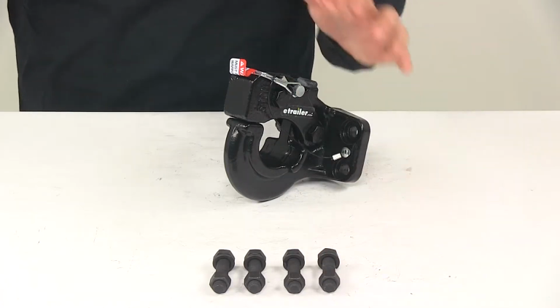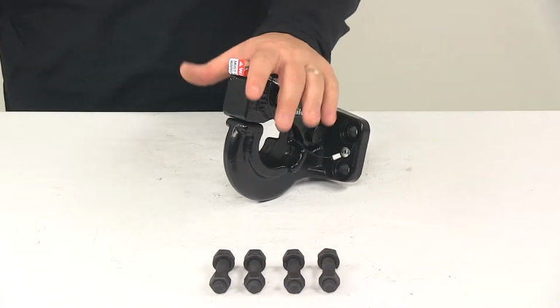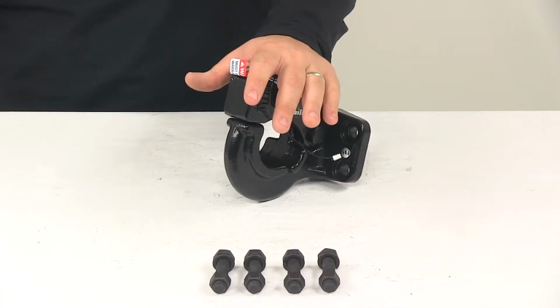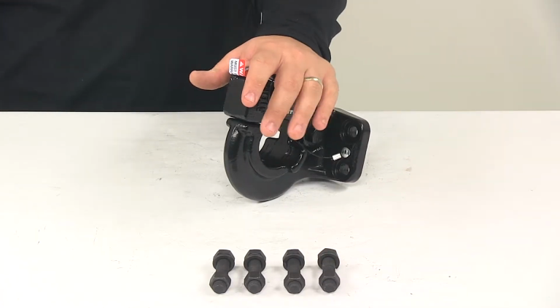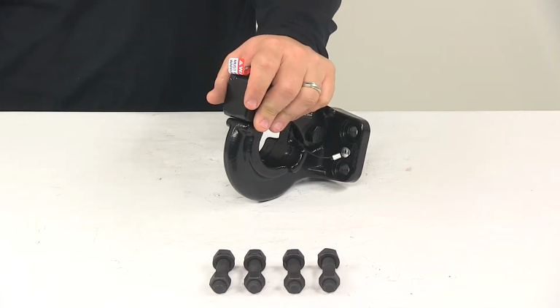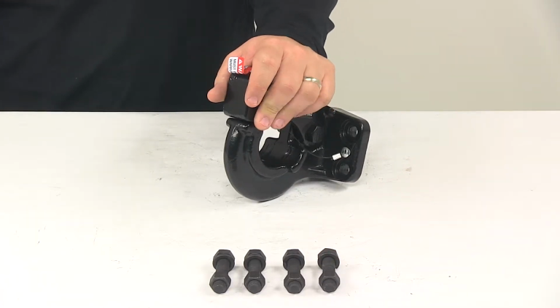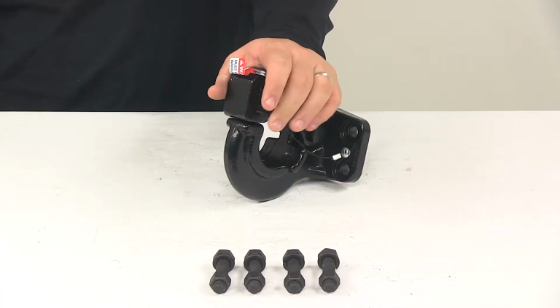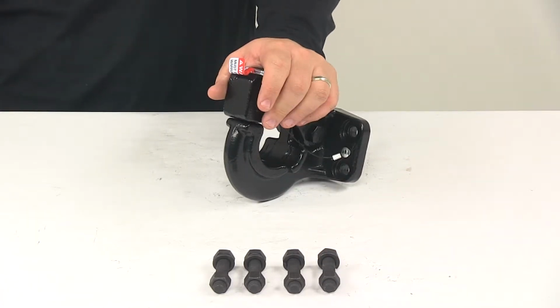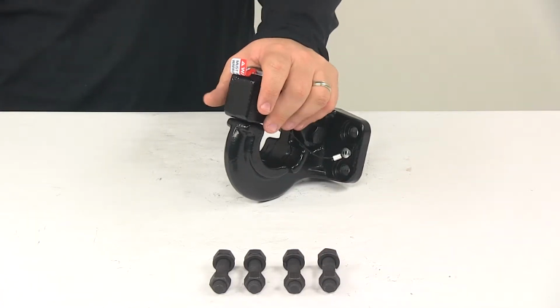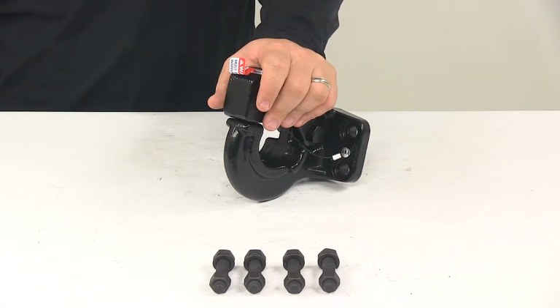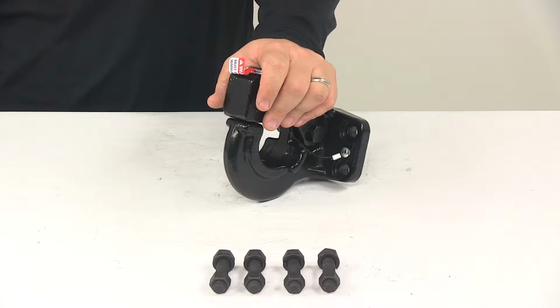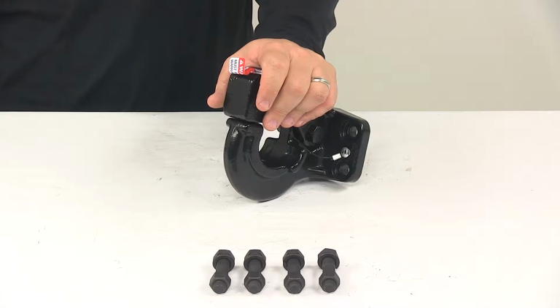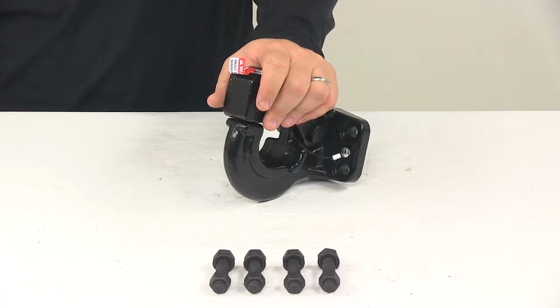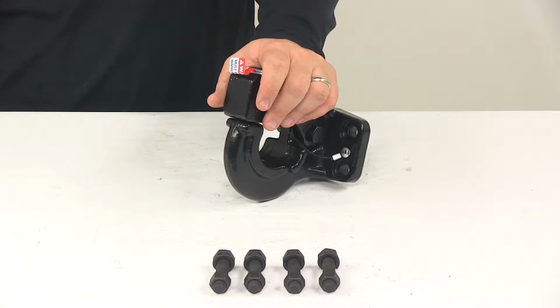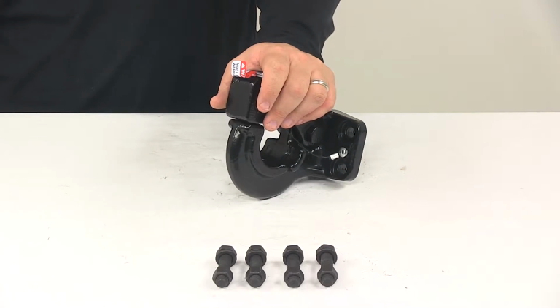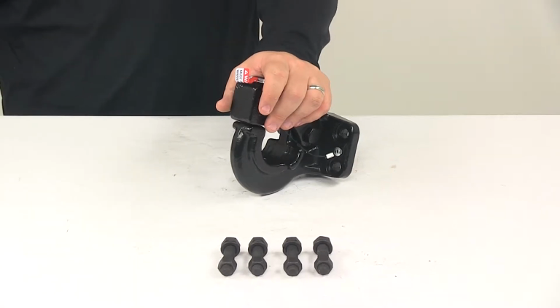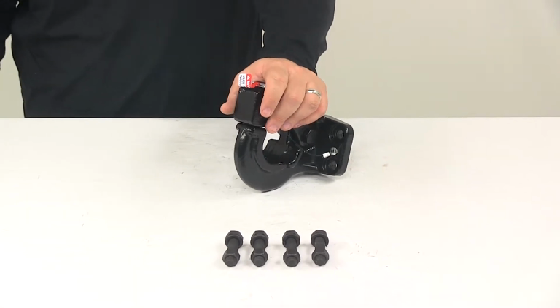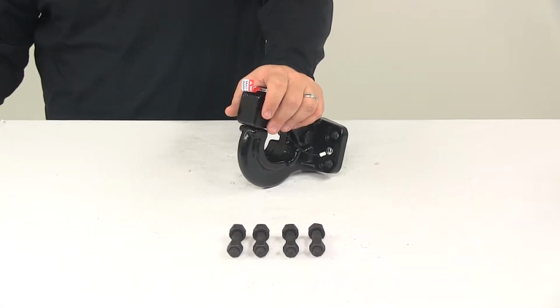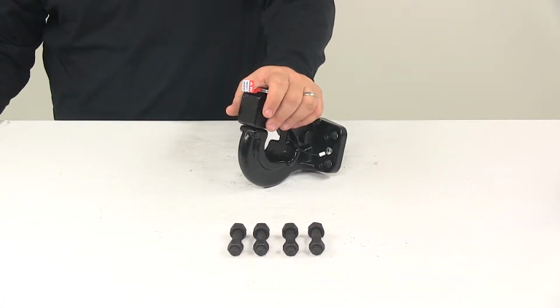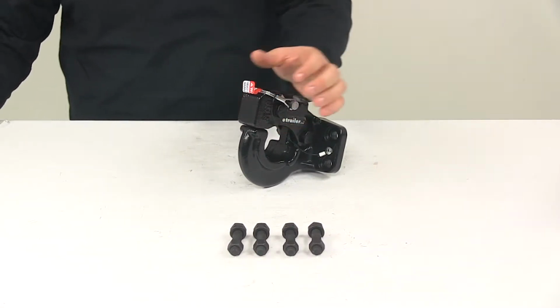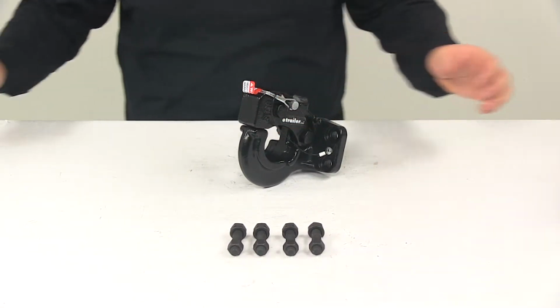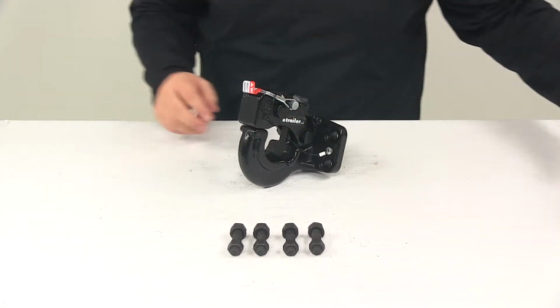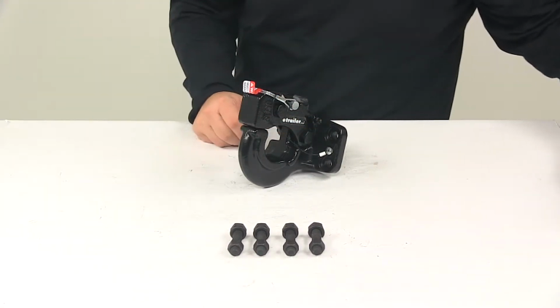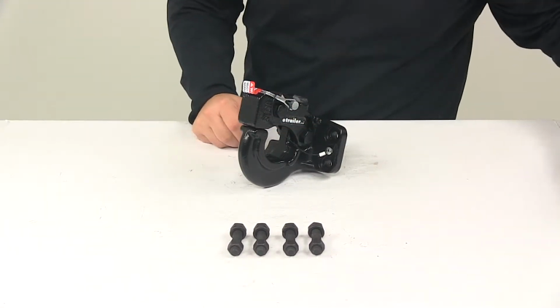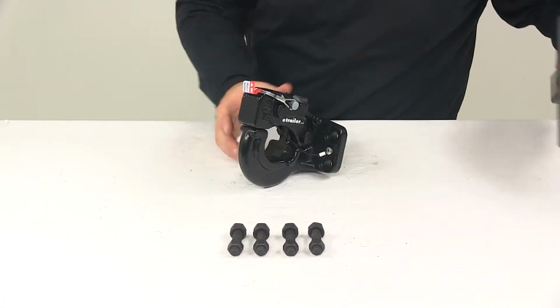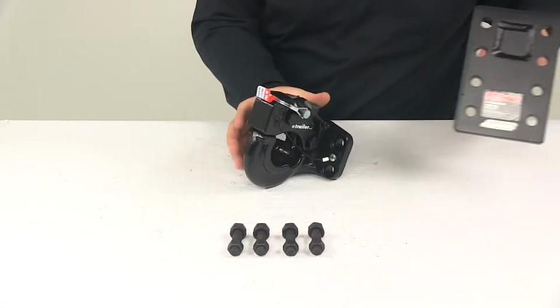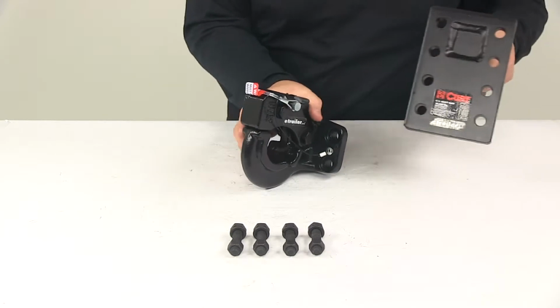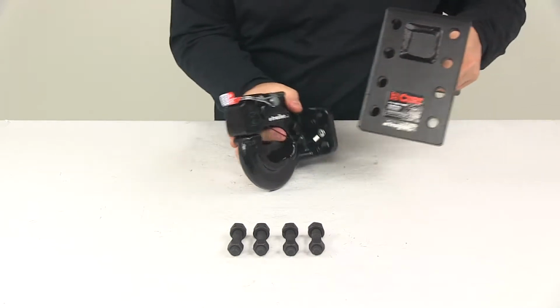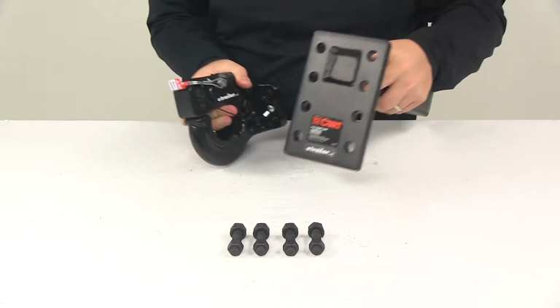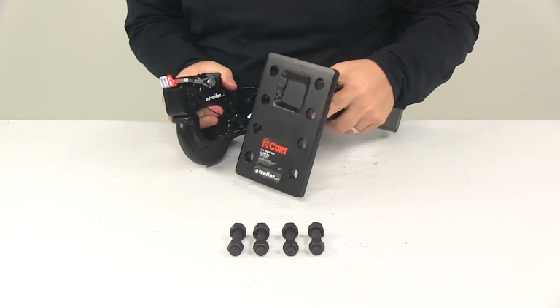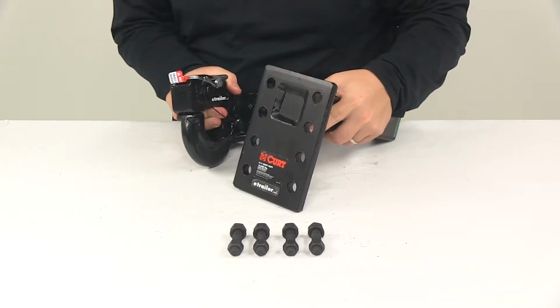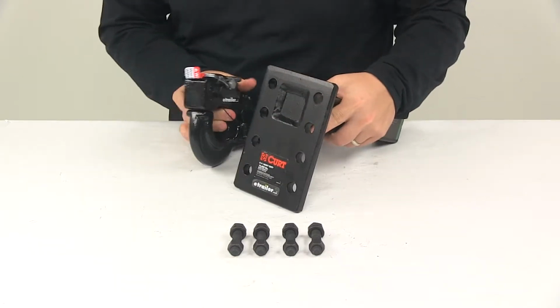This is designed to bolt onto a Pentelhook mounting plate. Mounting plates are sold separately. If you're in need of one, they are available here at eTrailer.com — this would be an example of one right here.